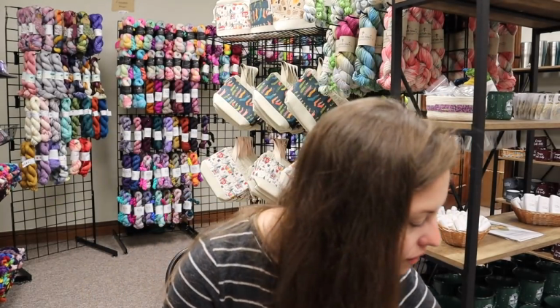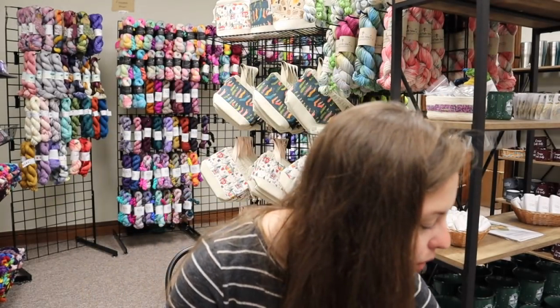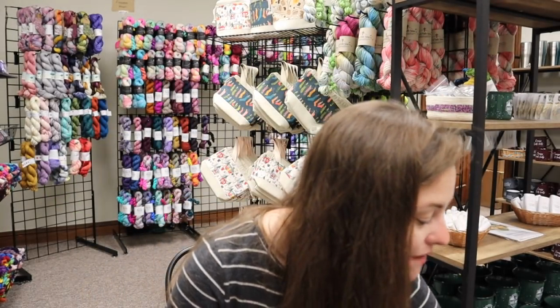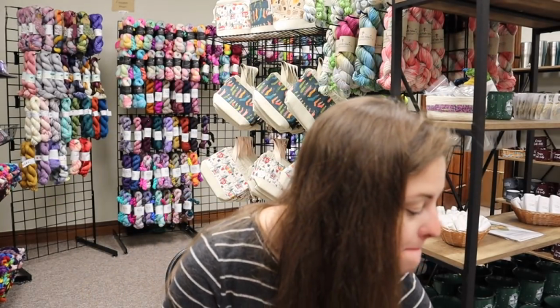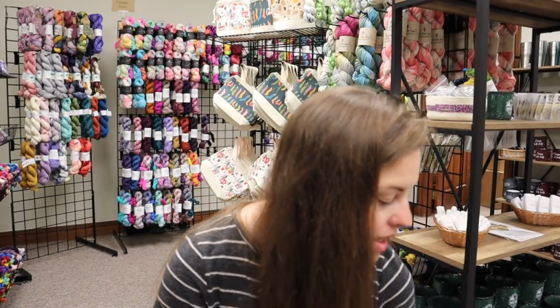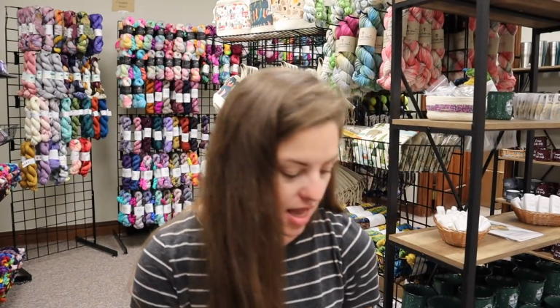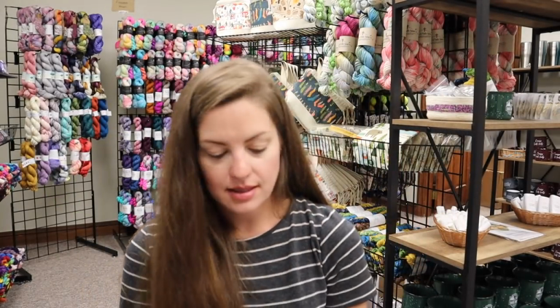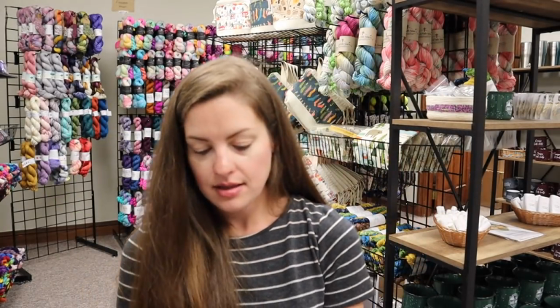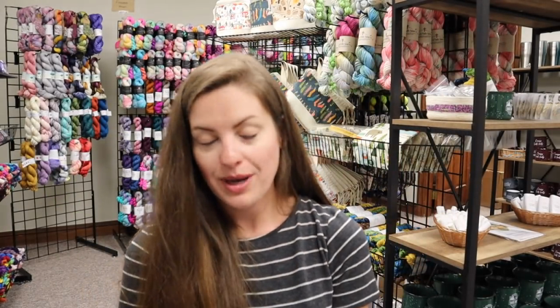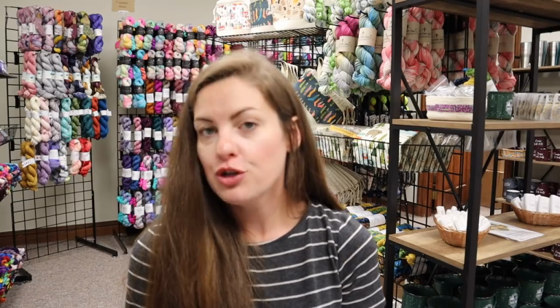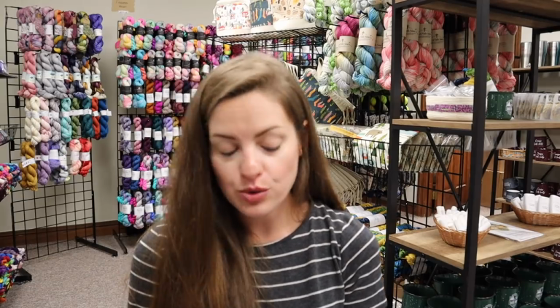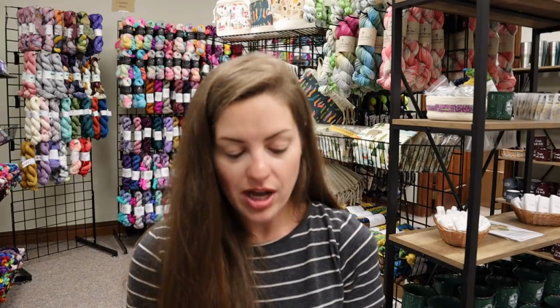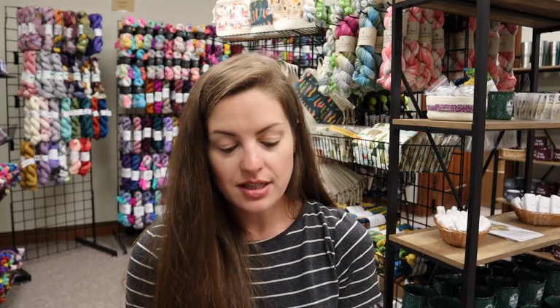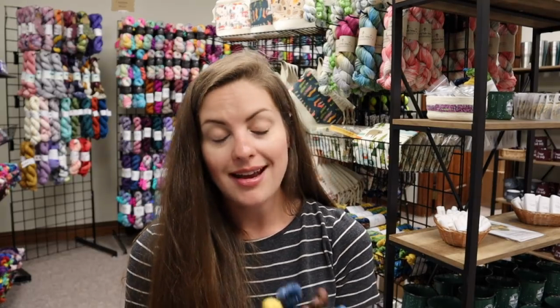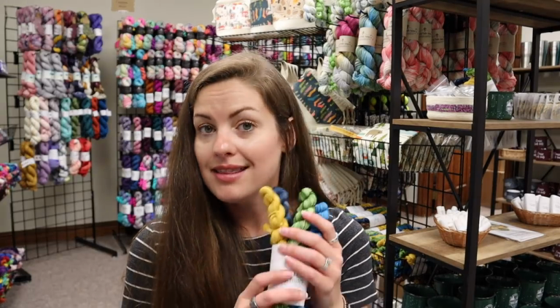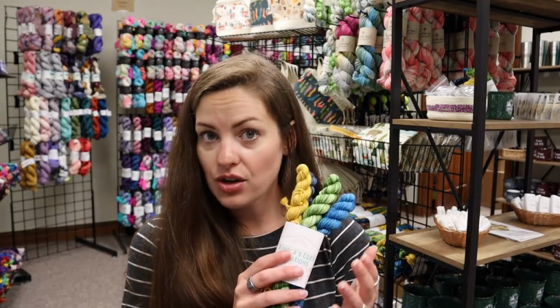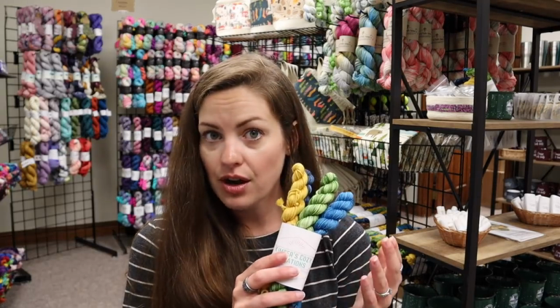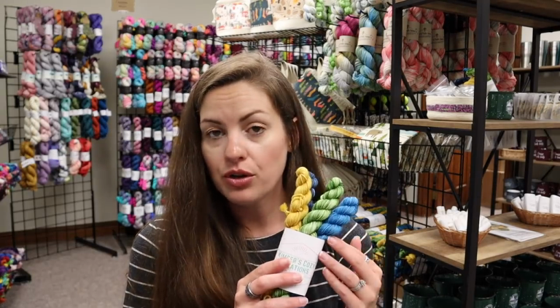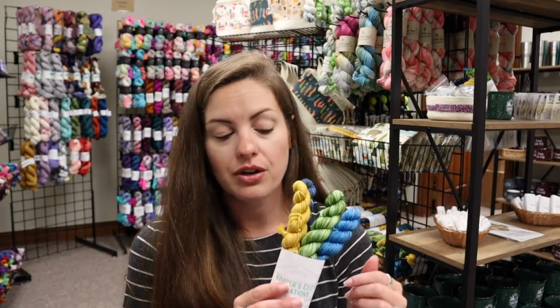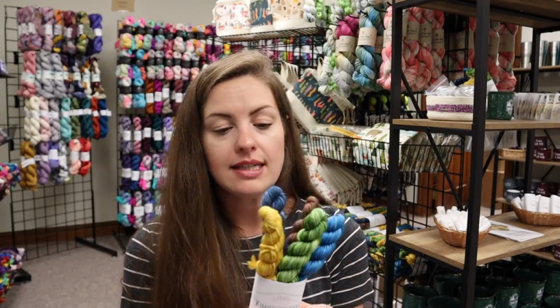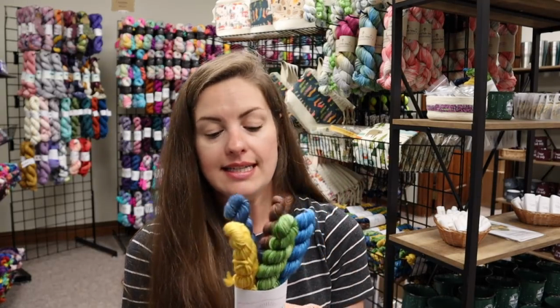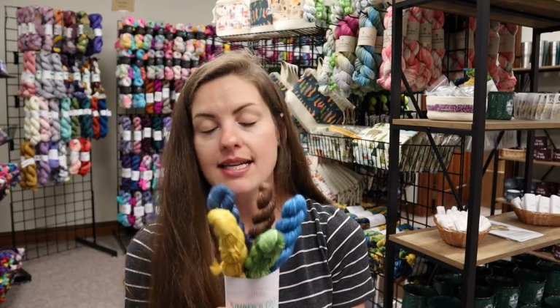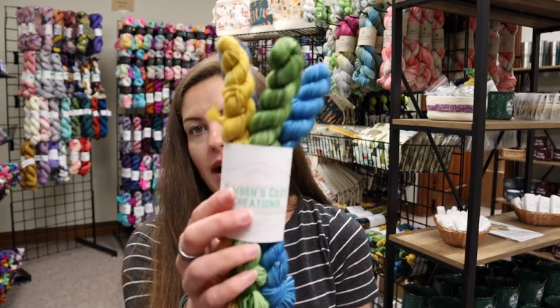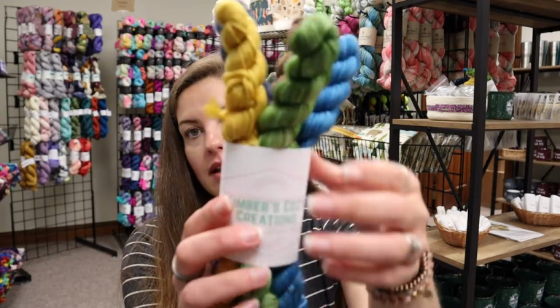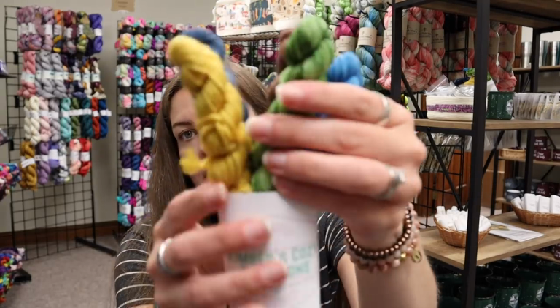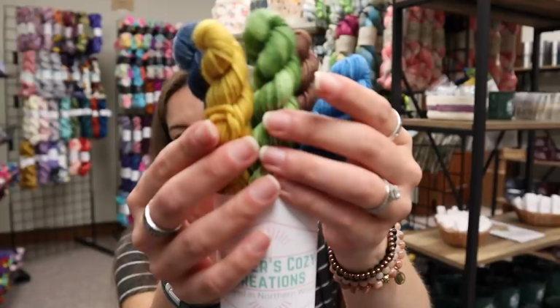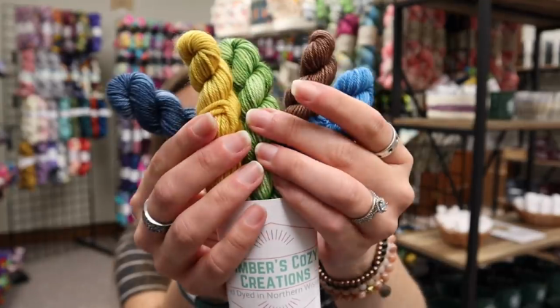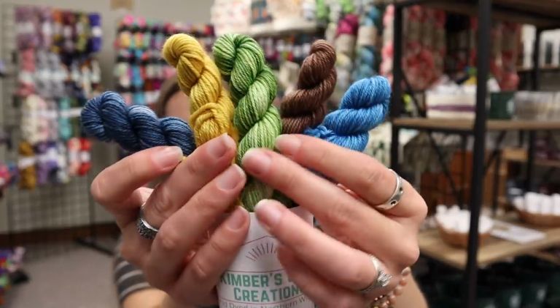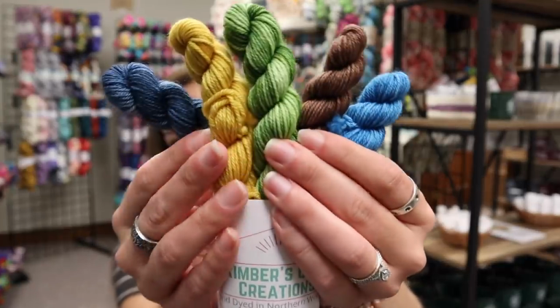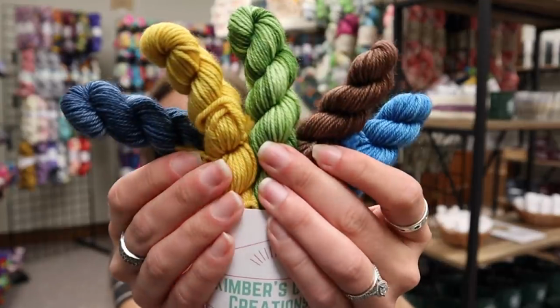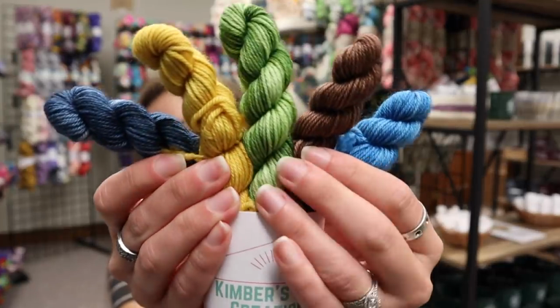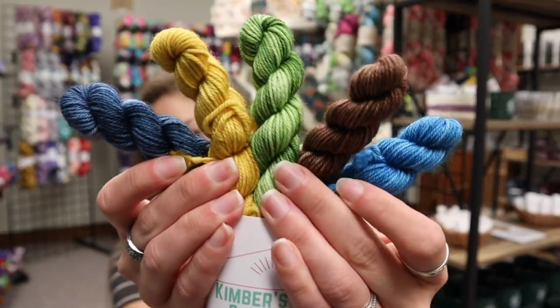We have mini skein sets by Kimber's Cozy Creations. These are available in fingering and DK as well. These are so perfect.